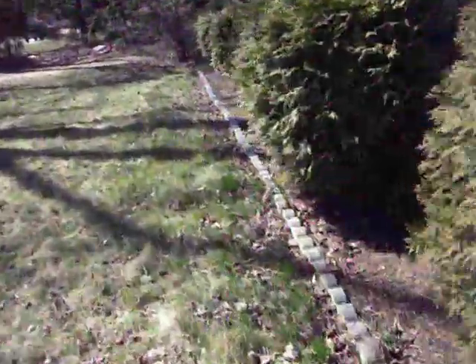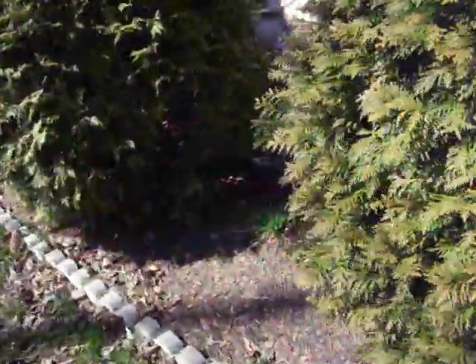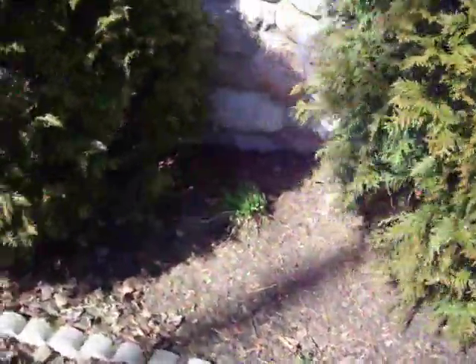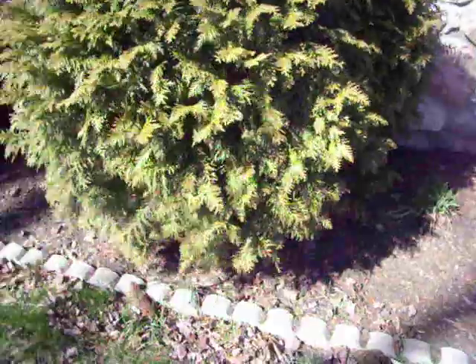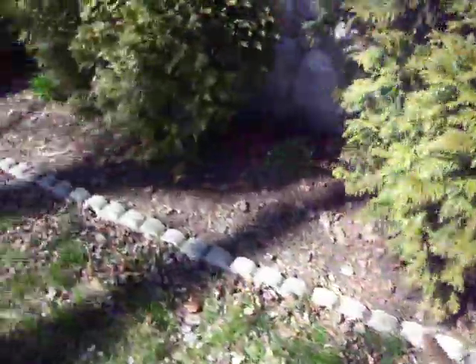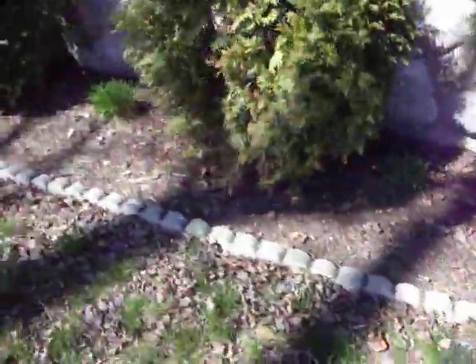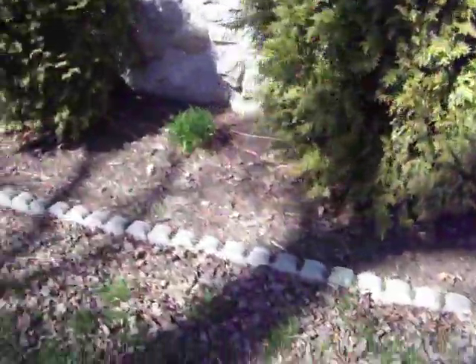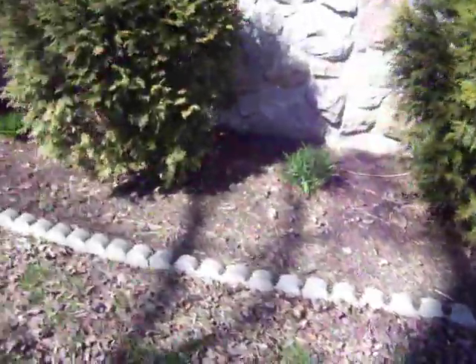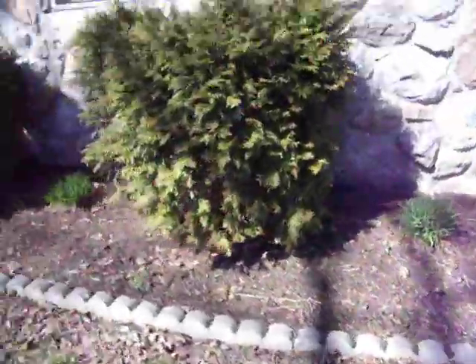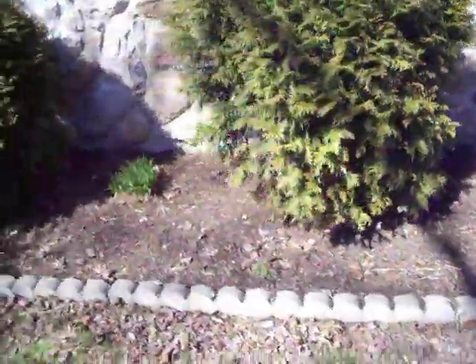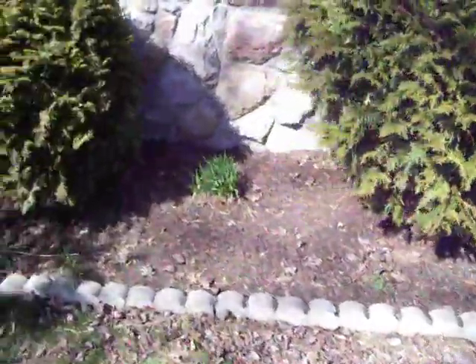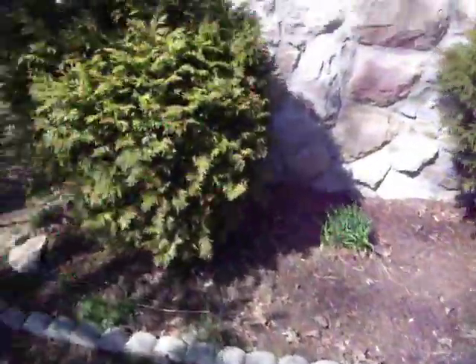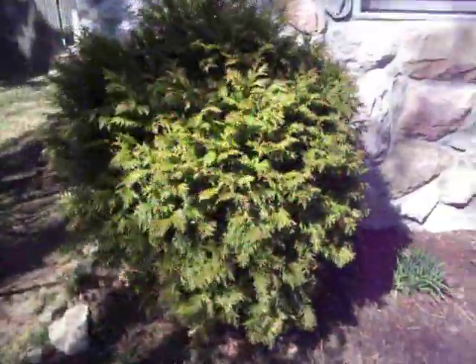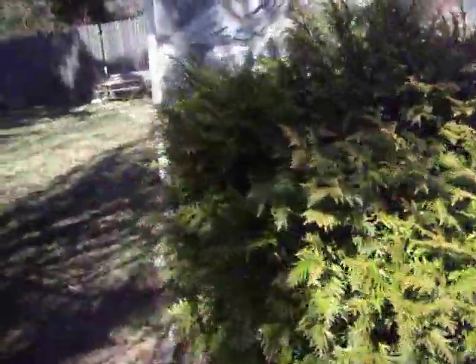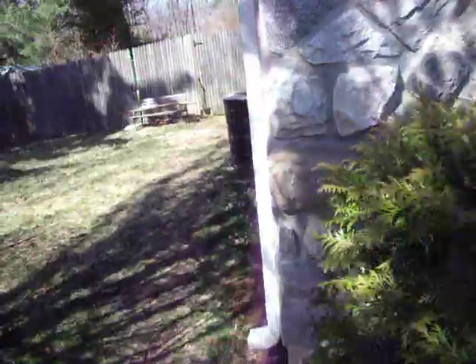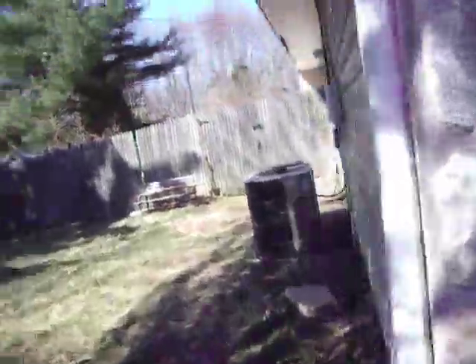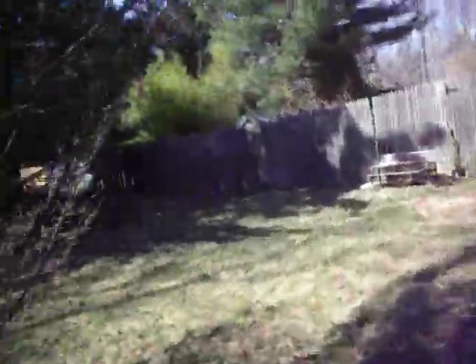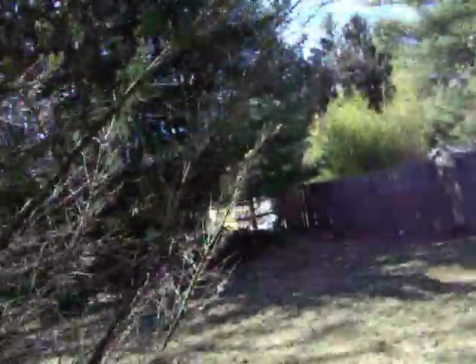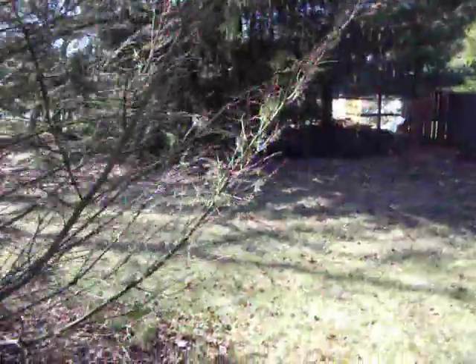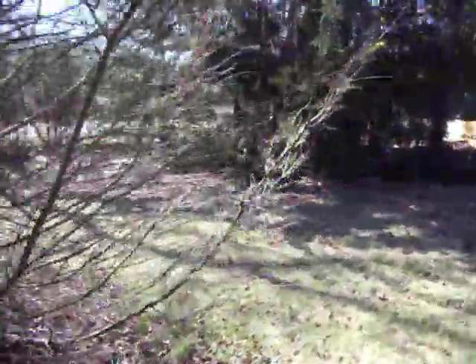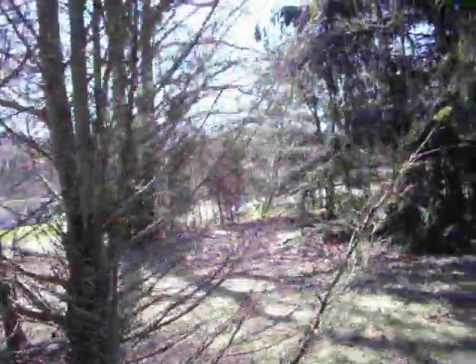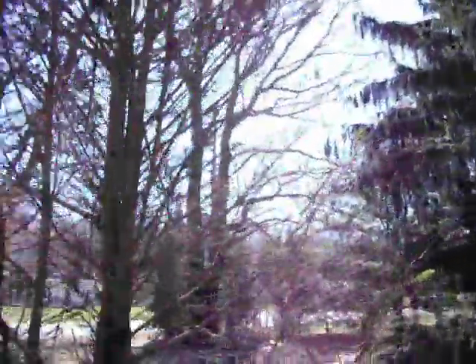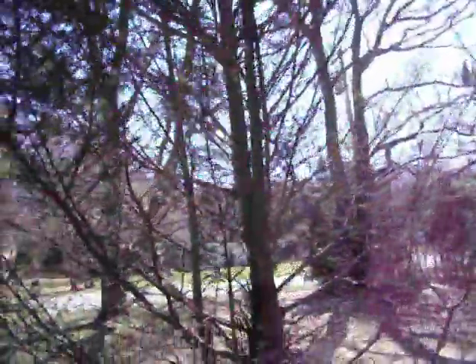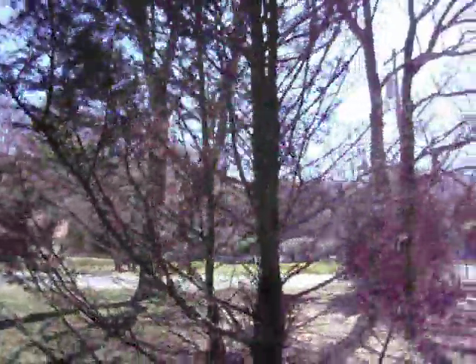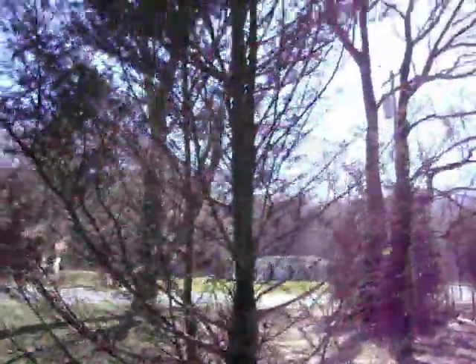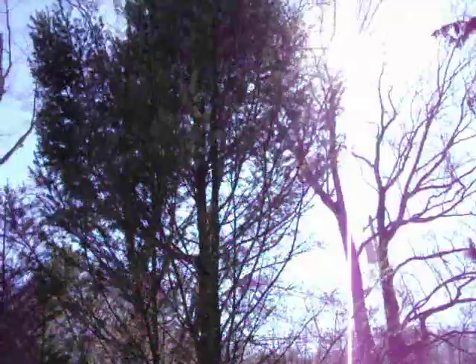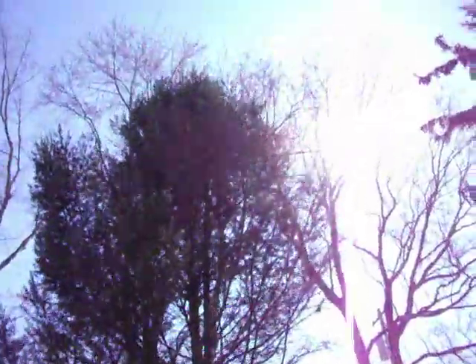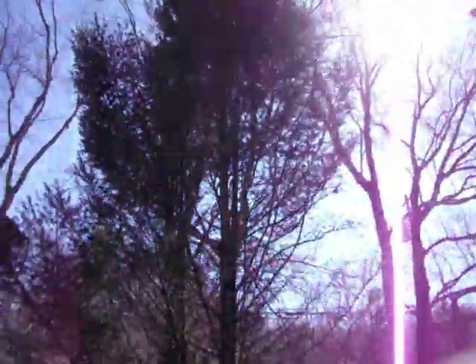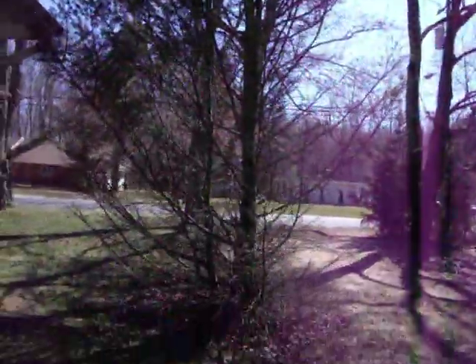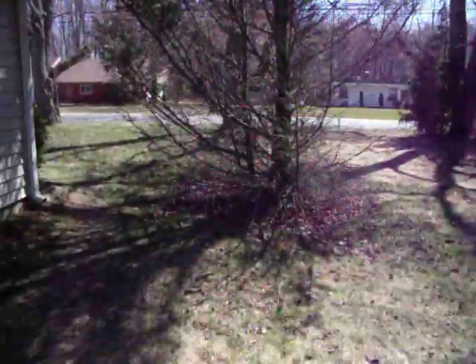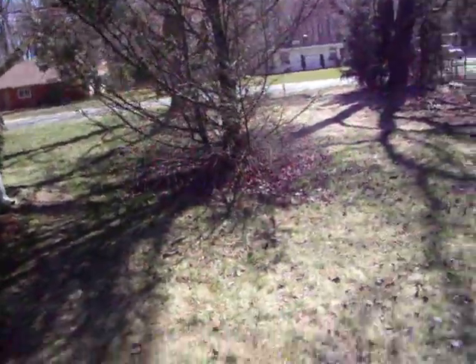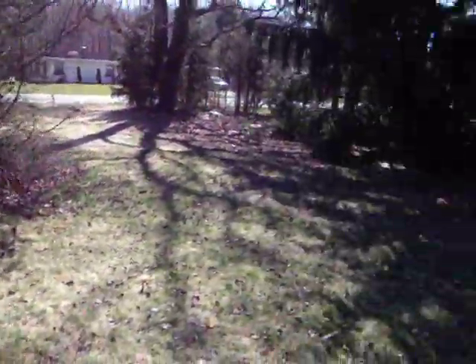Looks like some lilies might be coming up here, so we'll probably just put mulch around here. This pine tree needs to come down — it's mostly dead. Something to deal with one of these days.